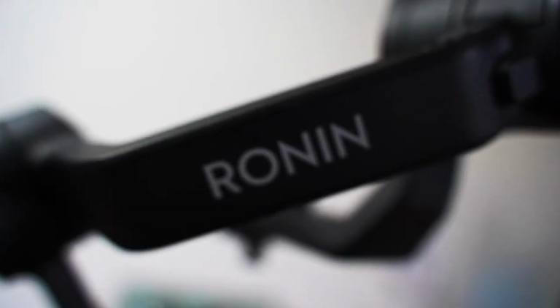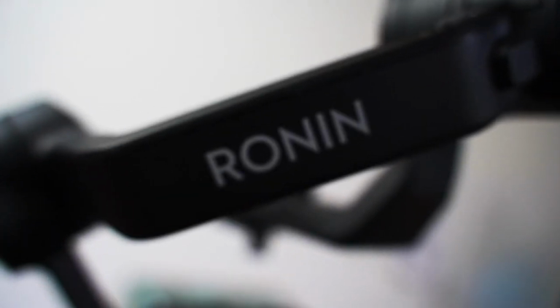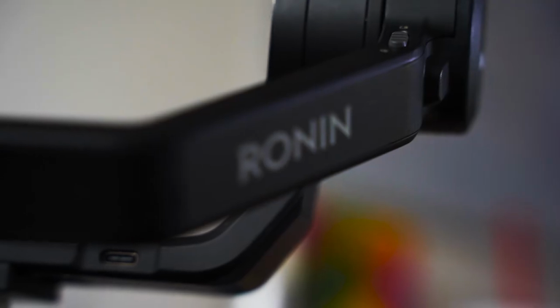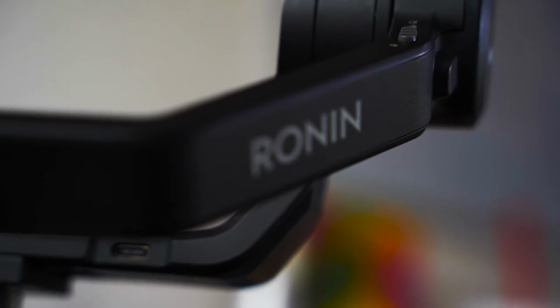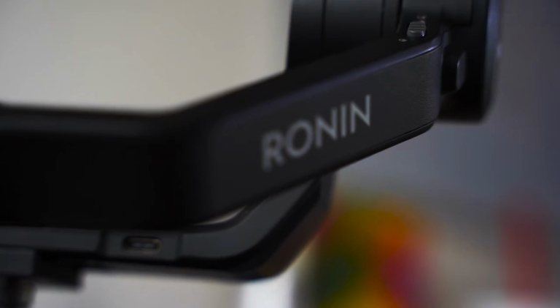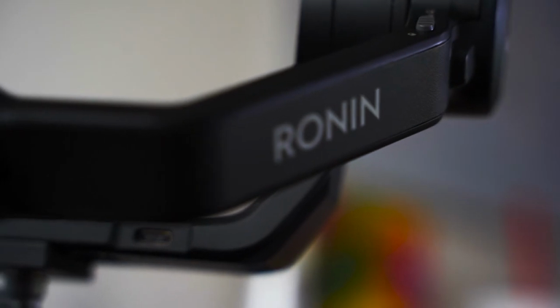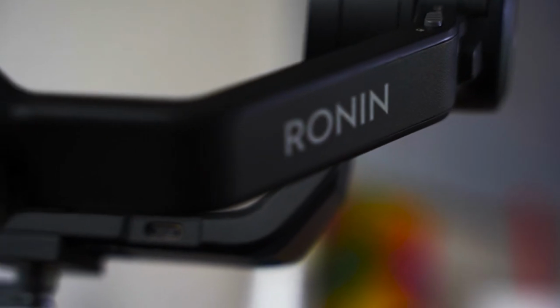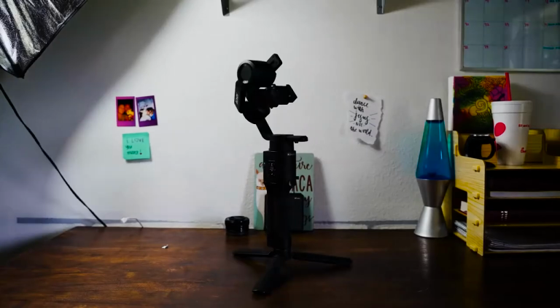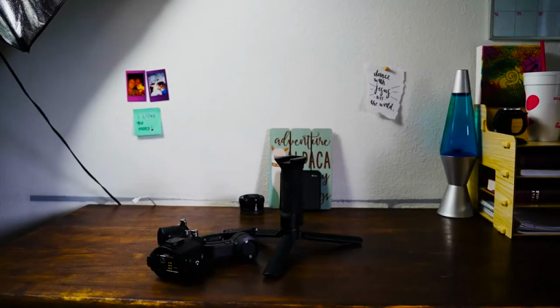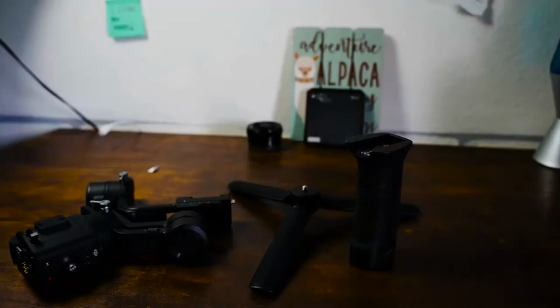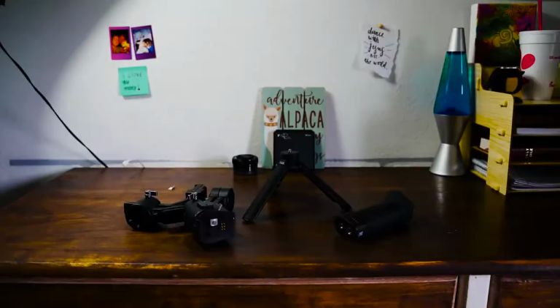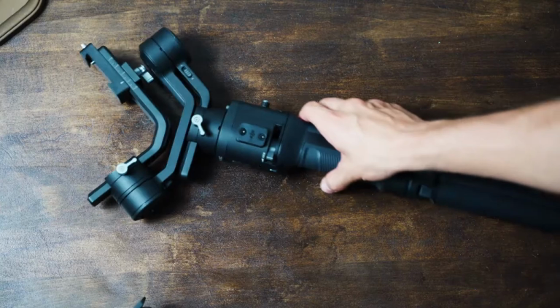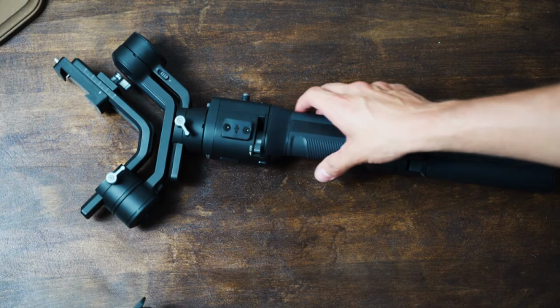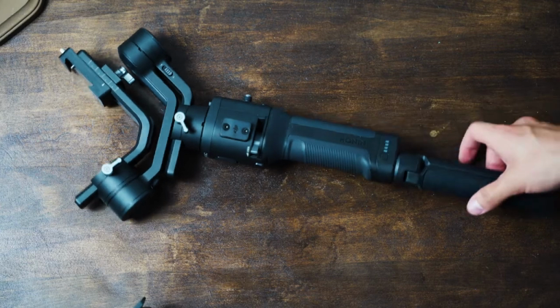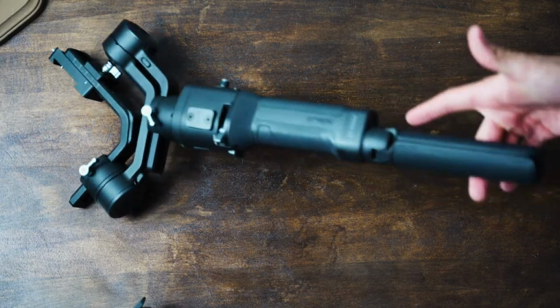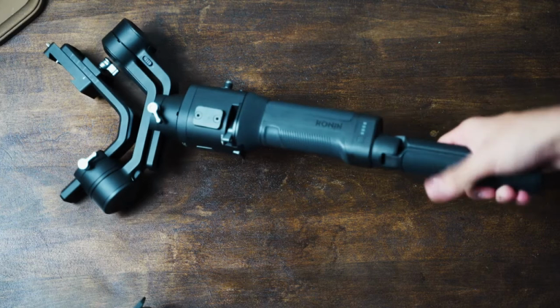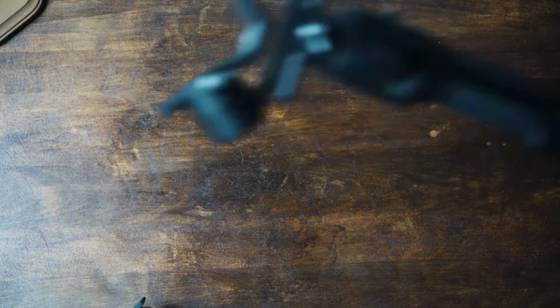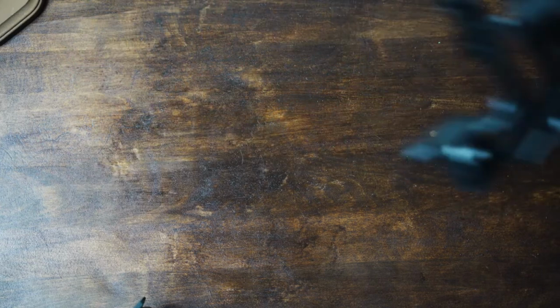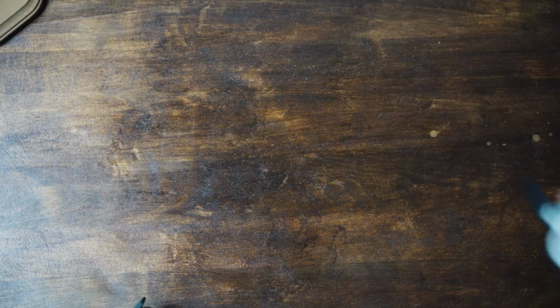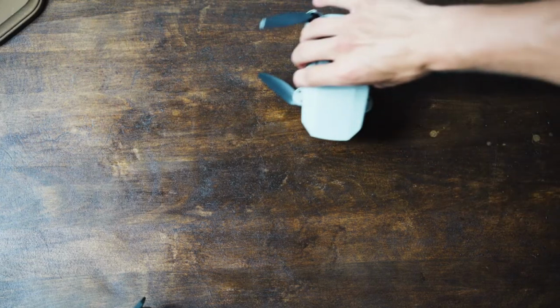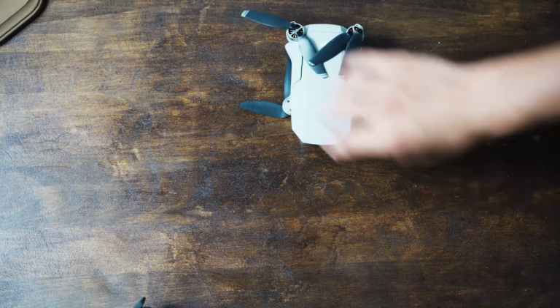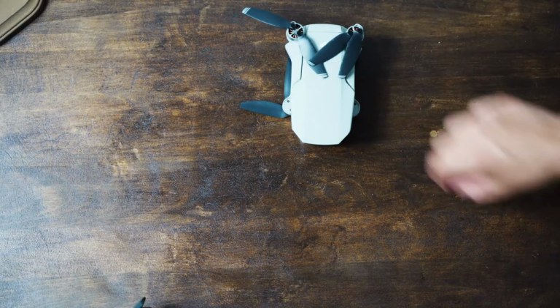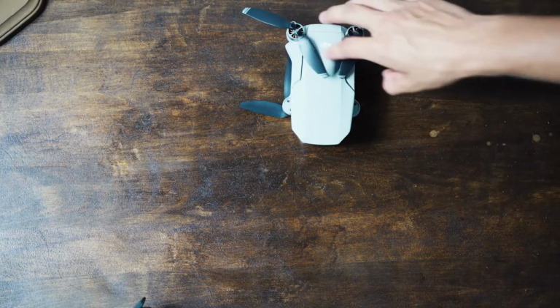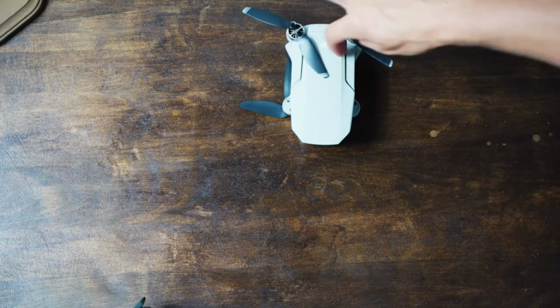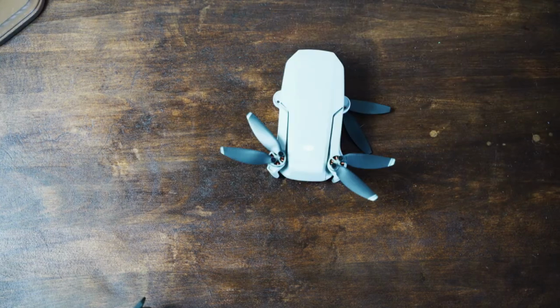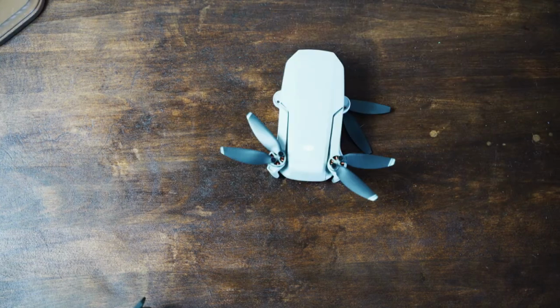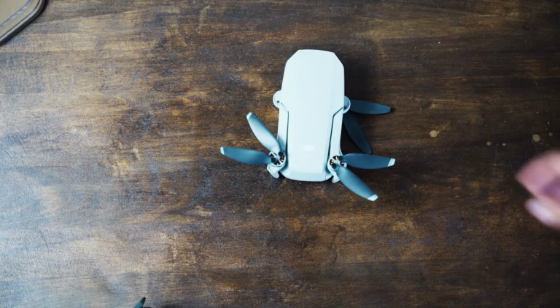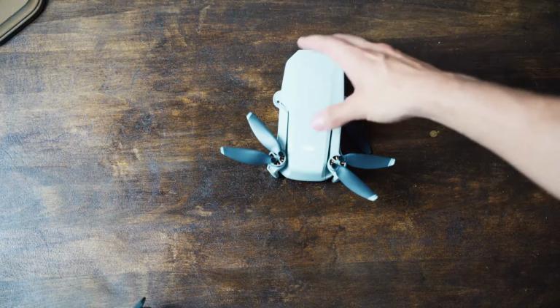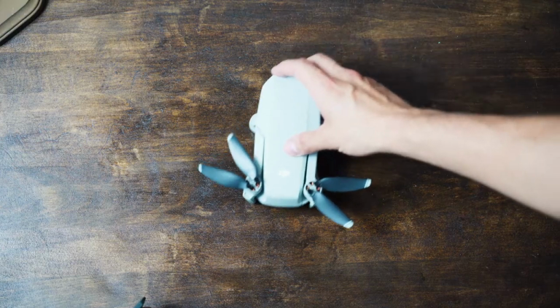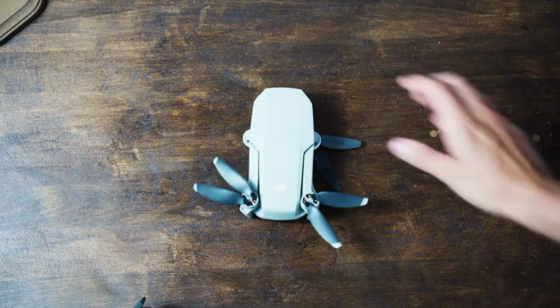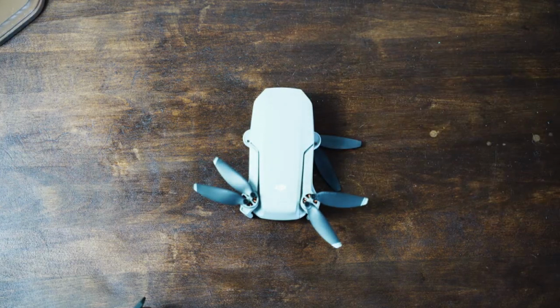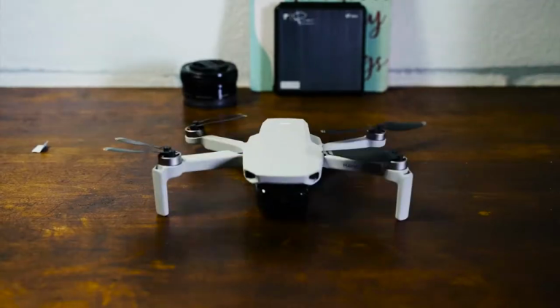Next, the DJI Ronin SC is a three-axis gimbal — basically a motorized gimbal to keep your camera steady for those slow motion shots or the smooth soothing shots you need for weddings, realty videos, or anything of the sort.